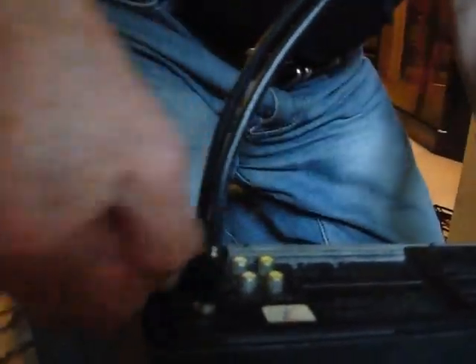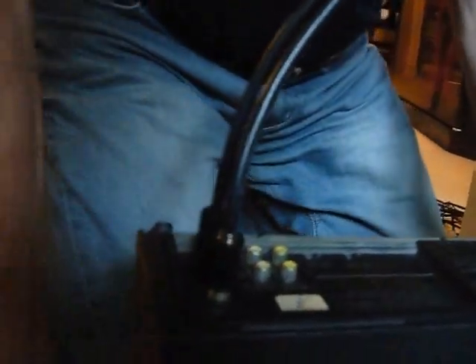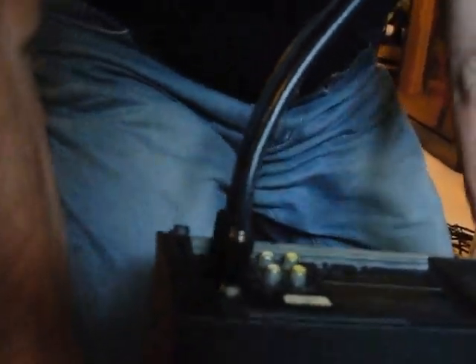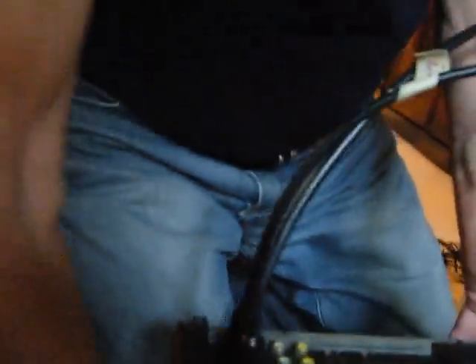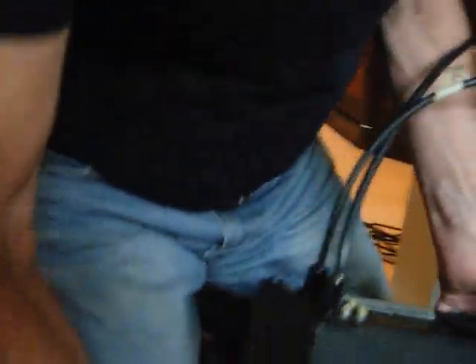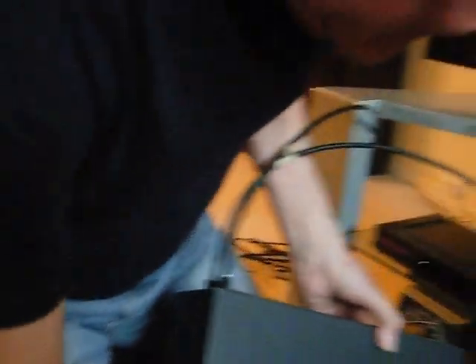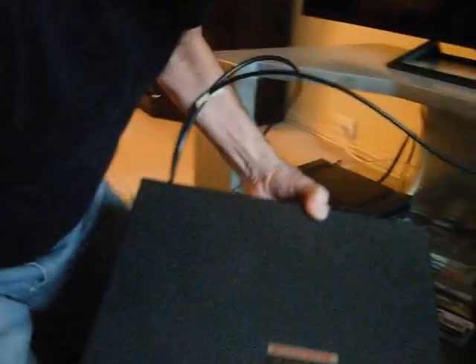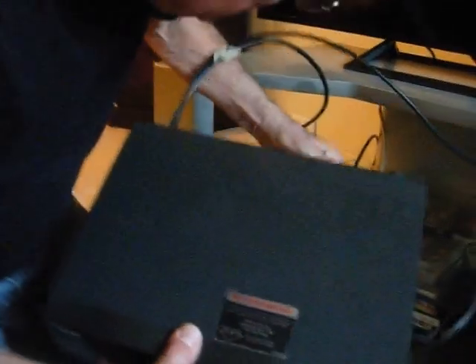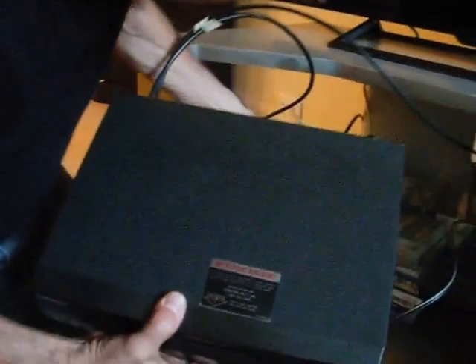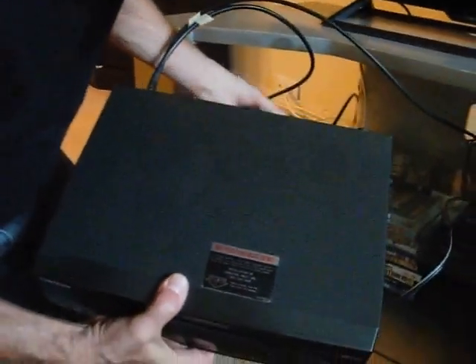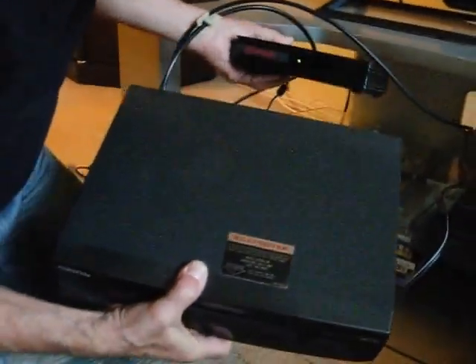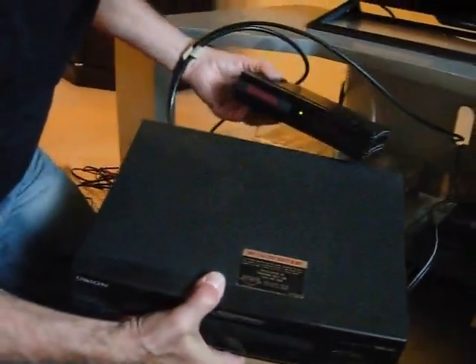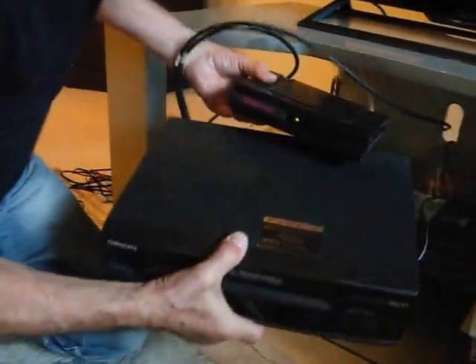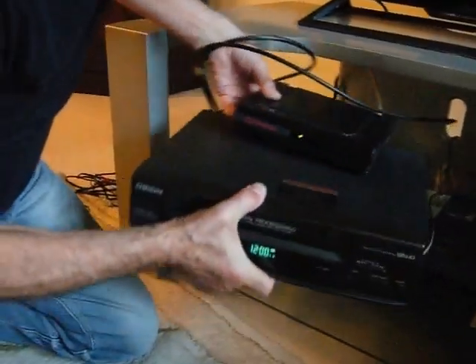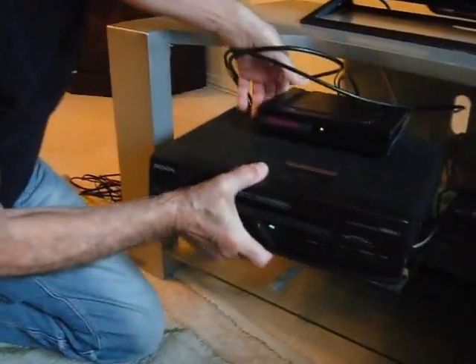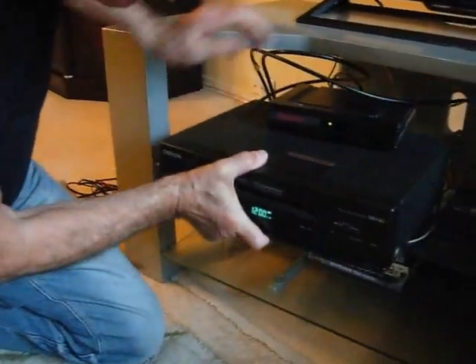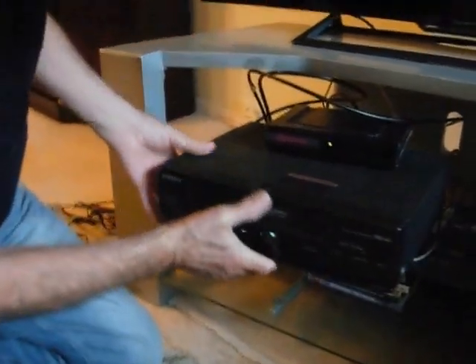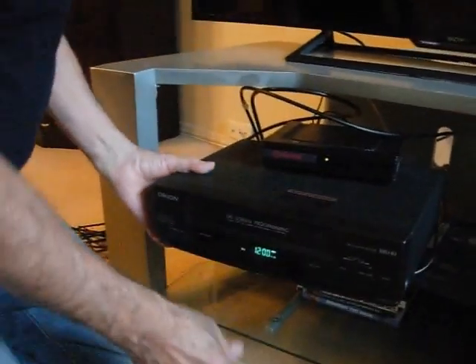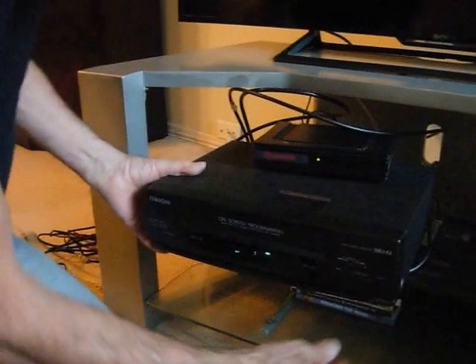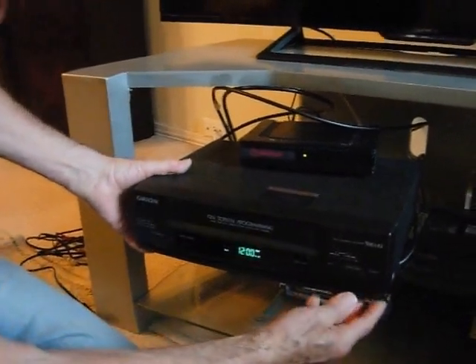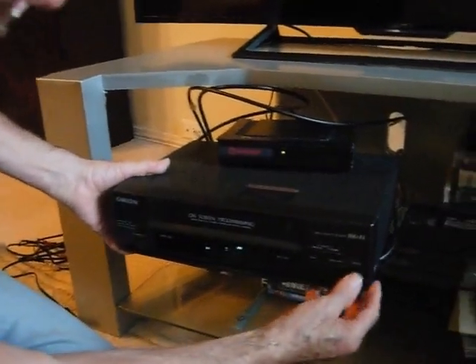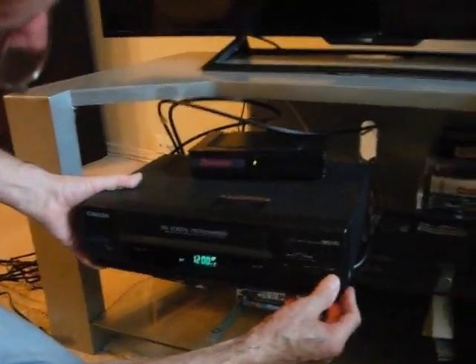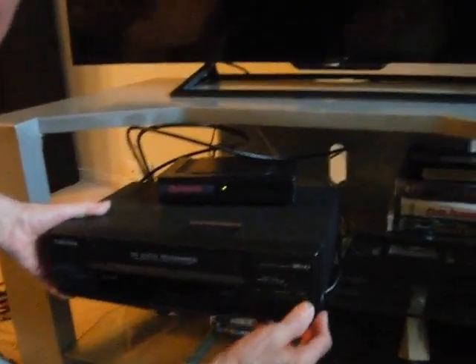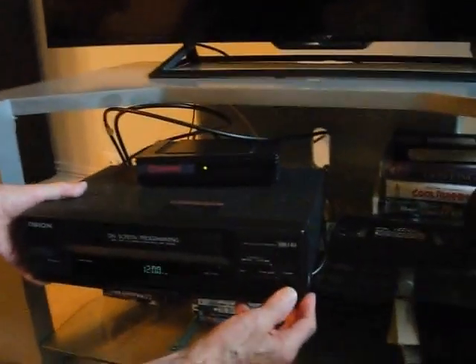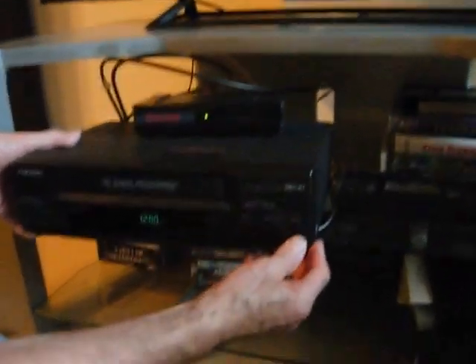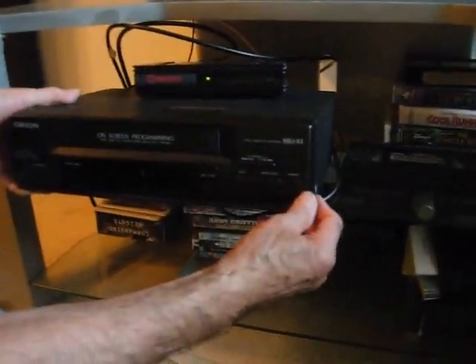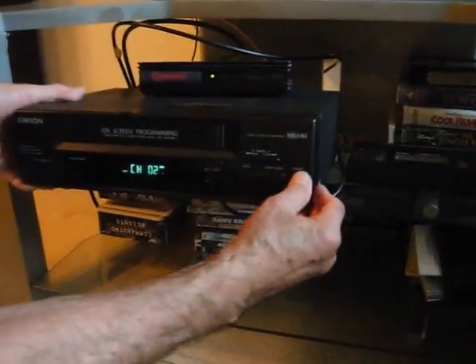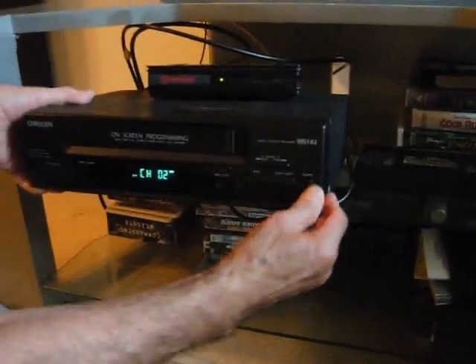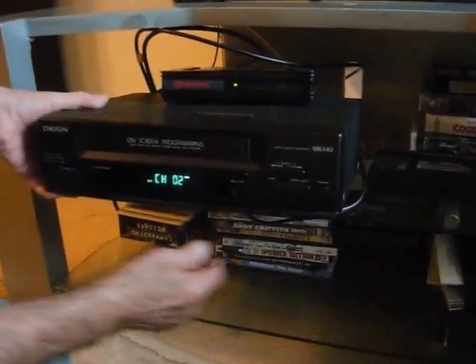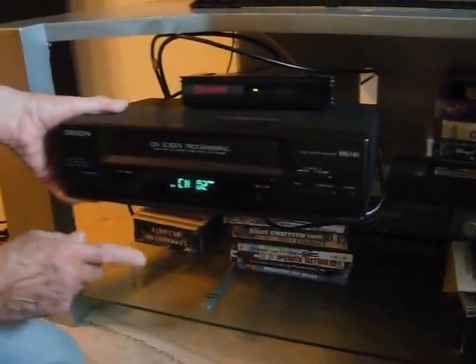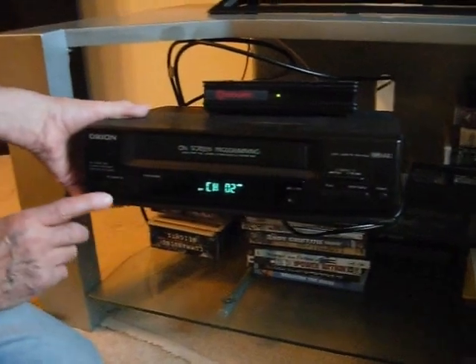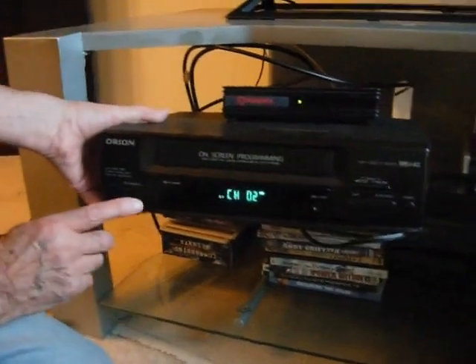Once you've done it, don't forget to connect the power. You put the power on. You put on channel 3.